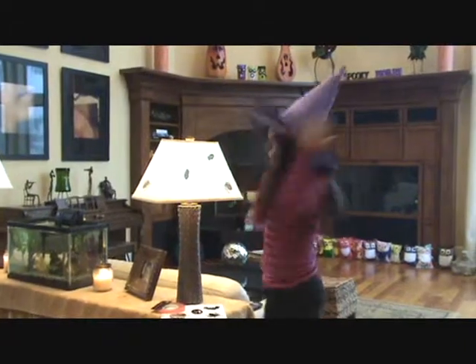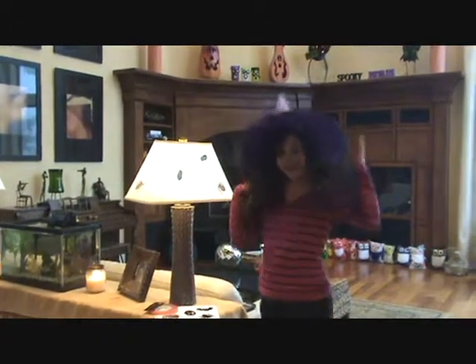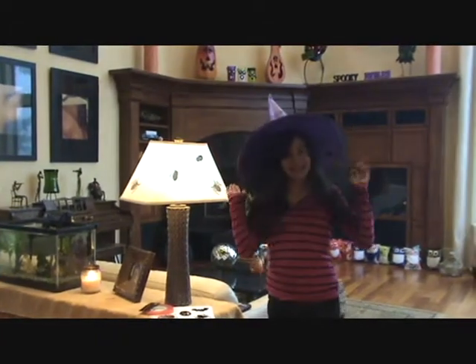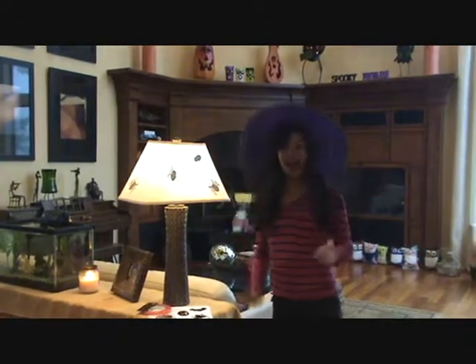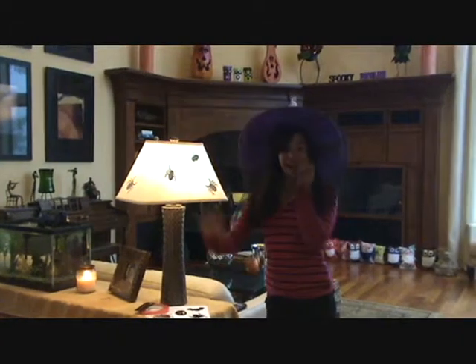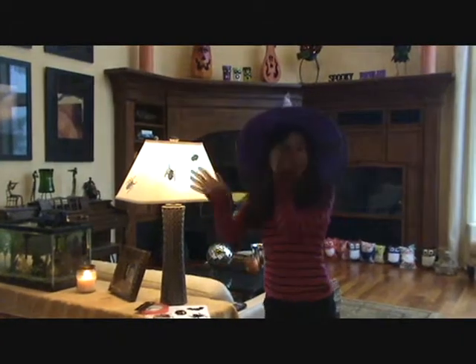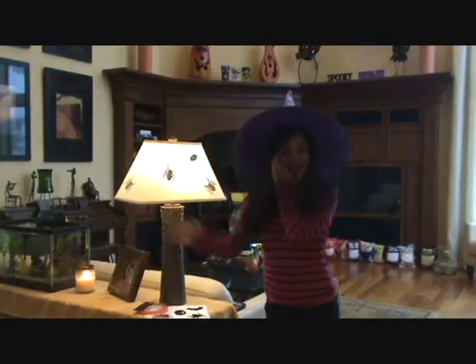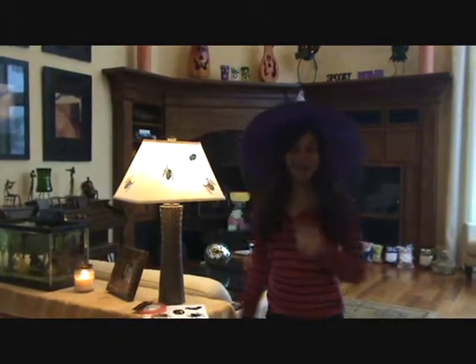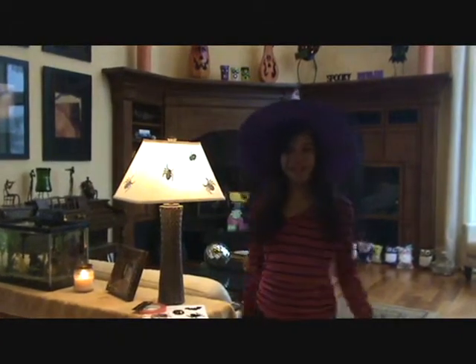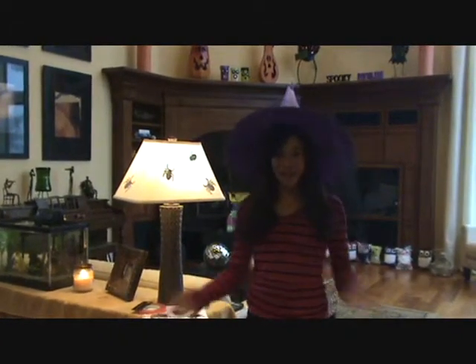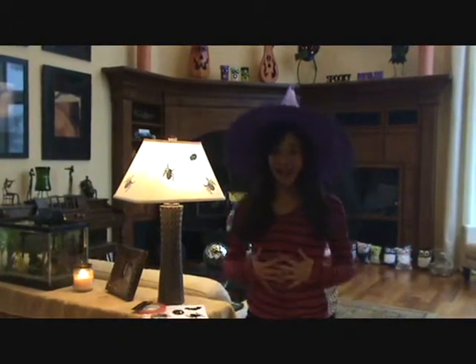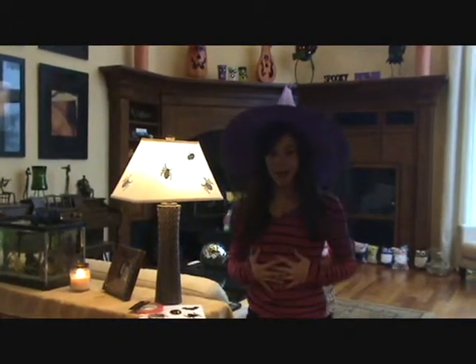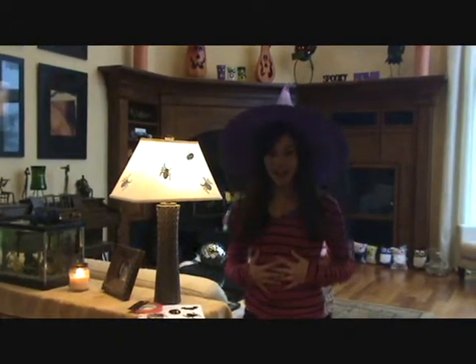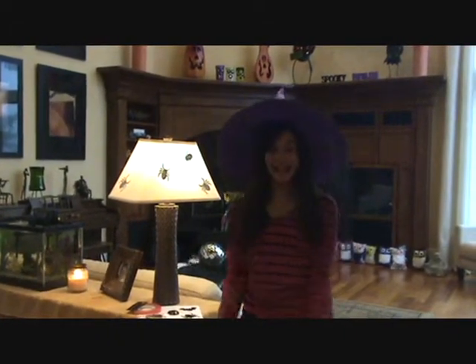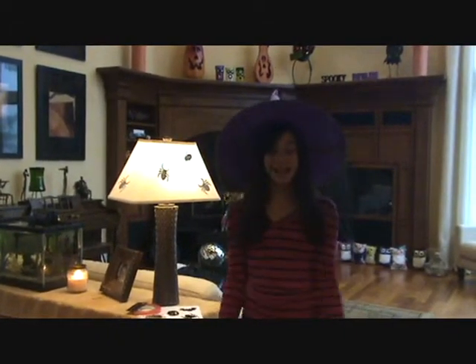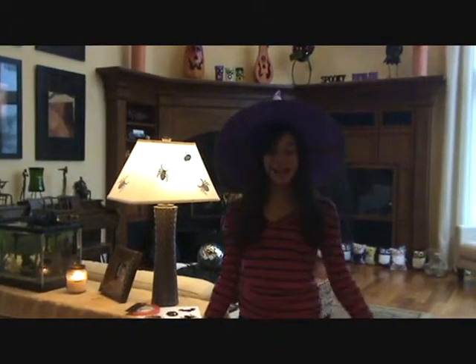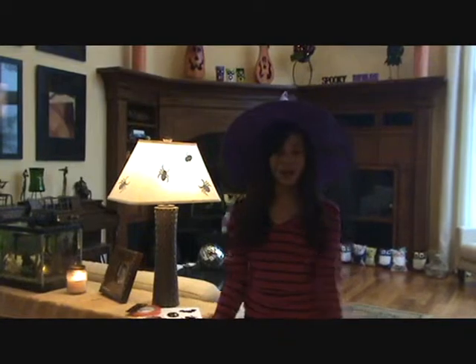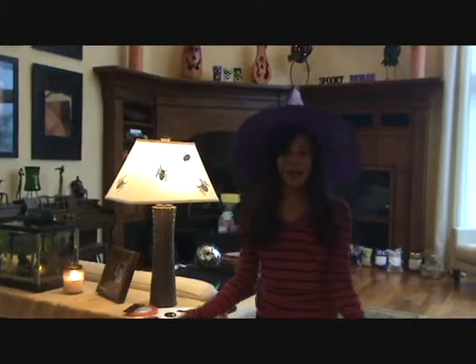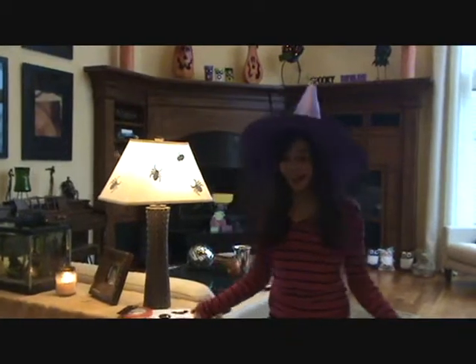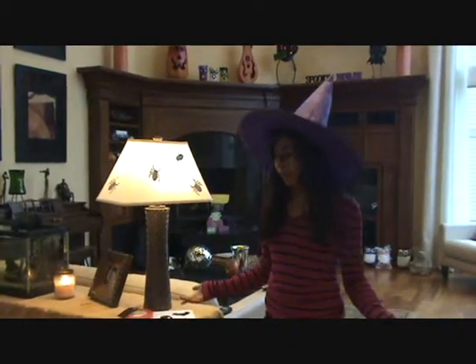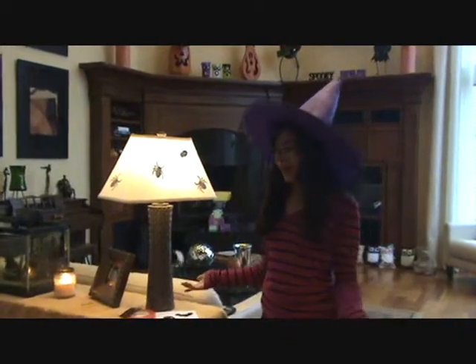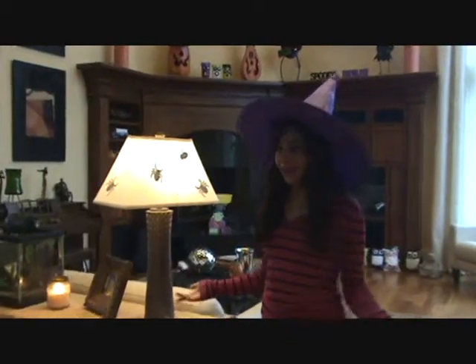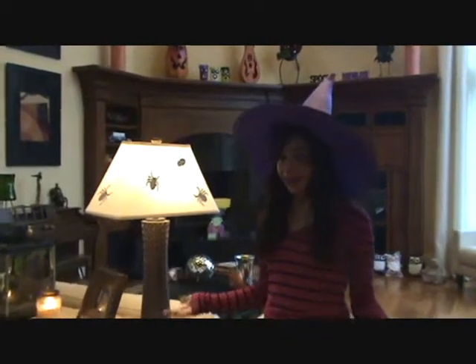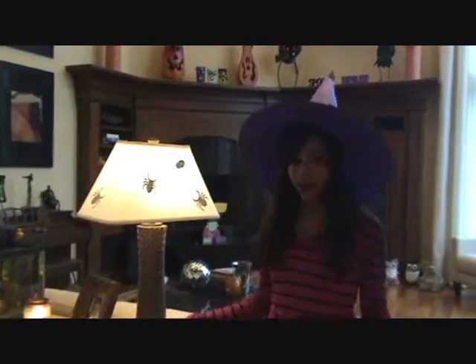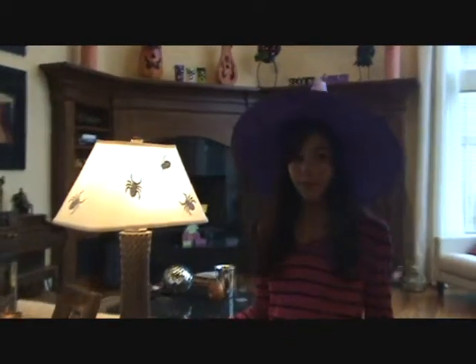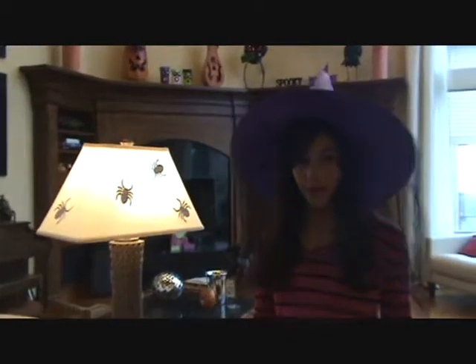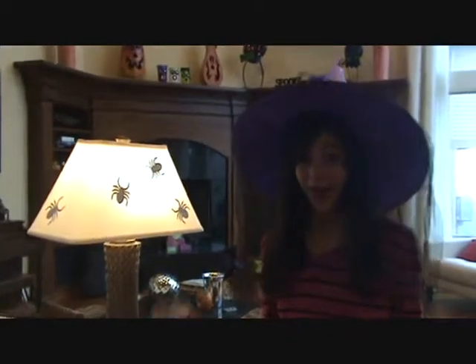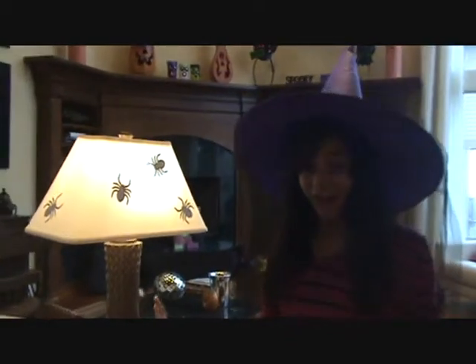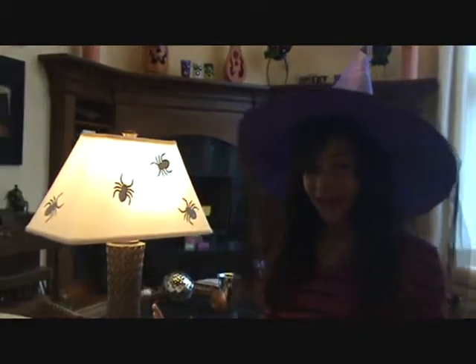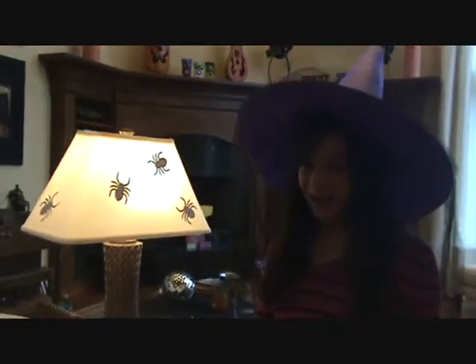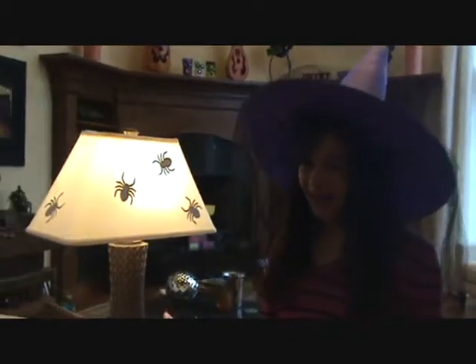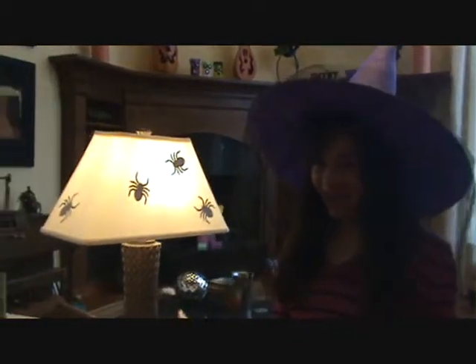Boo! Hi everyone! Welcome to Live It Up Girls. I'm Daniella and today I'm going to show you an easy way on how to decorate your house for Halloween, the upcoming holiday.